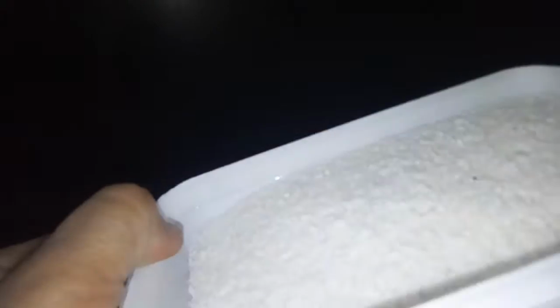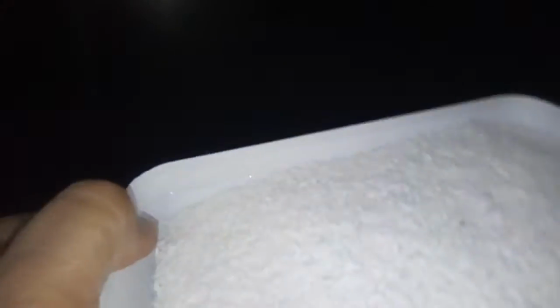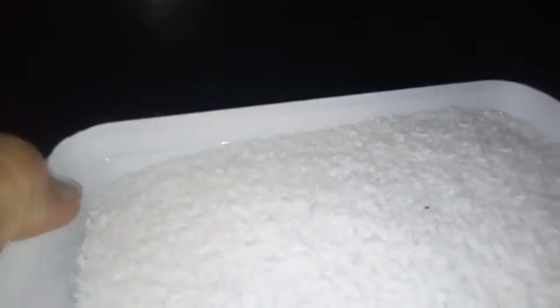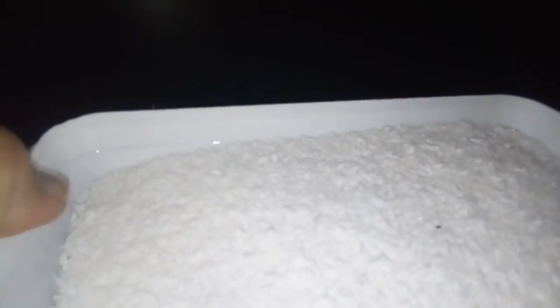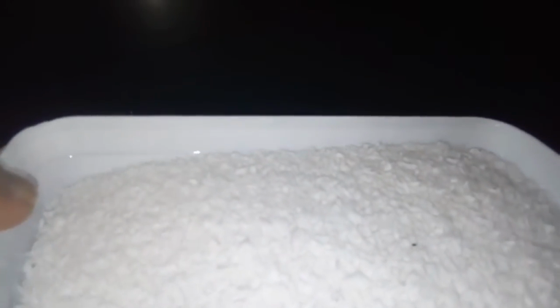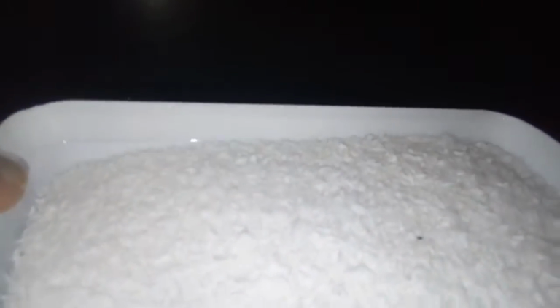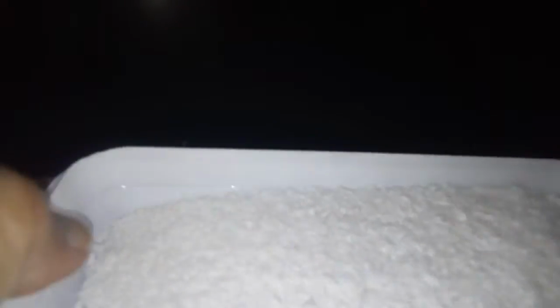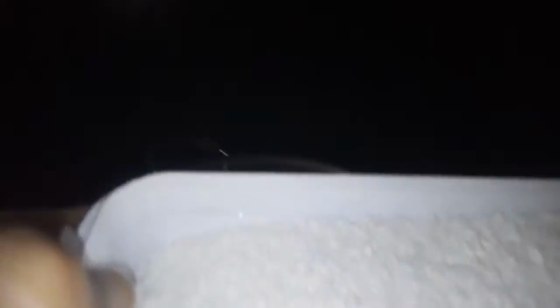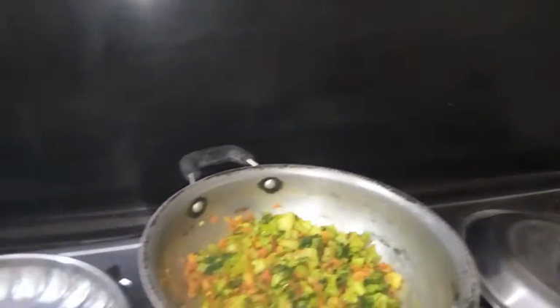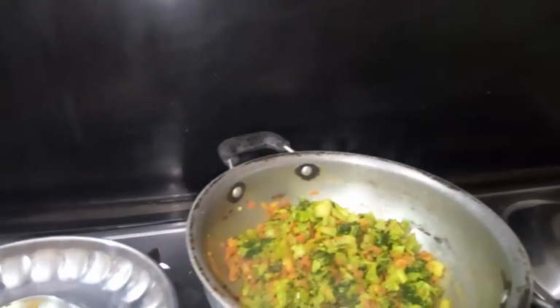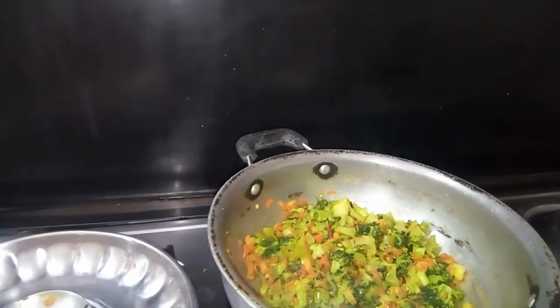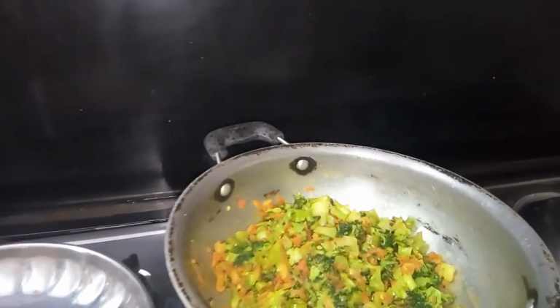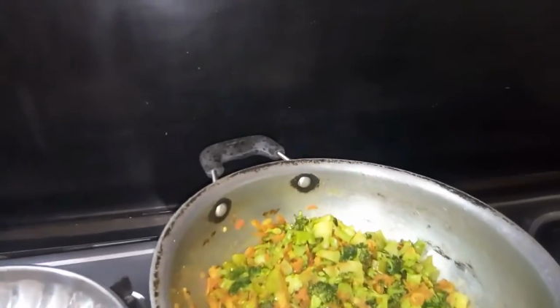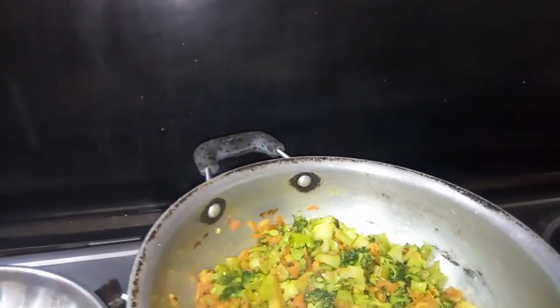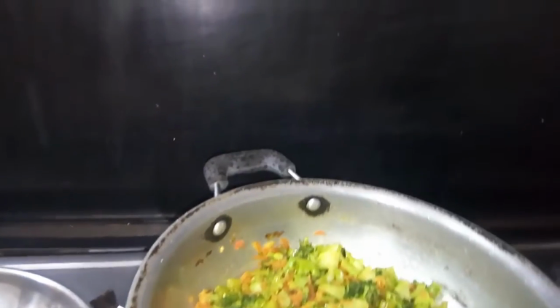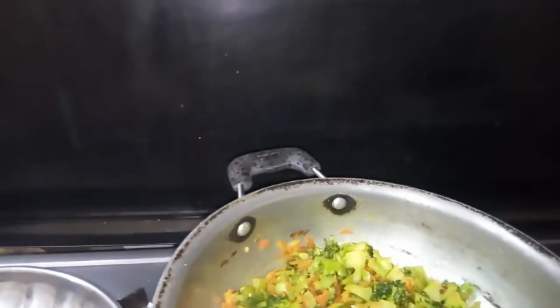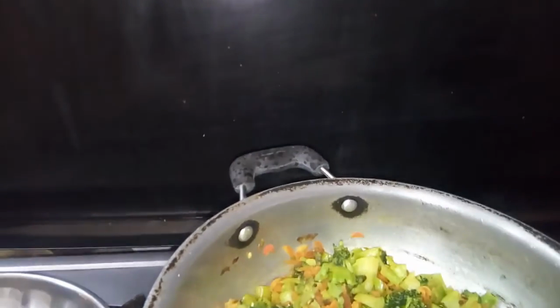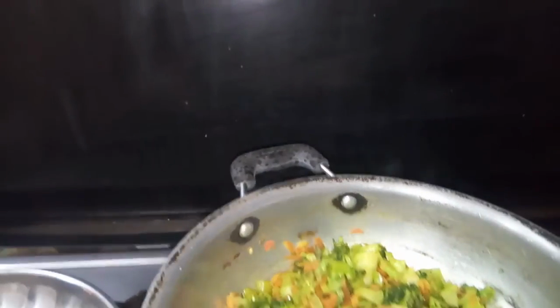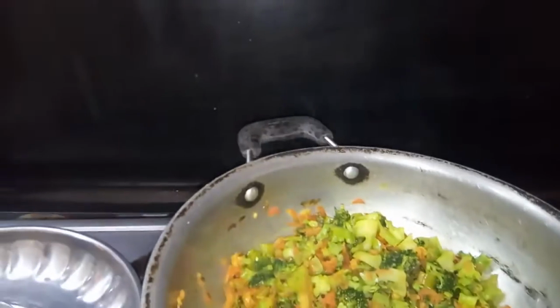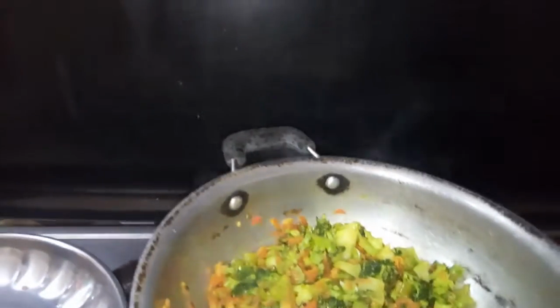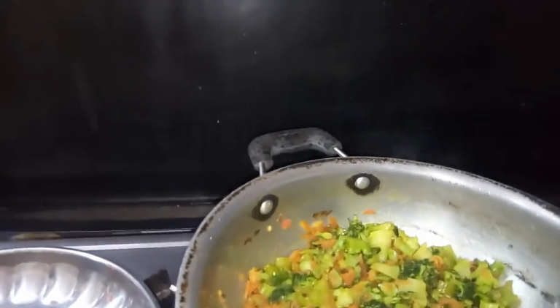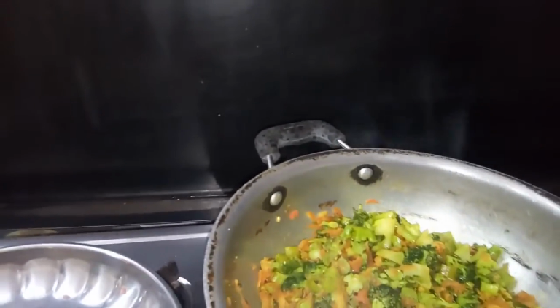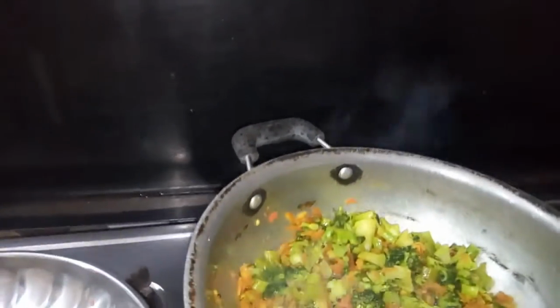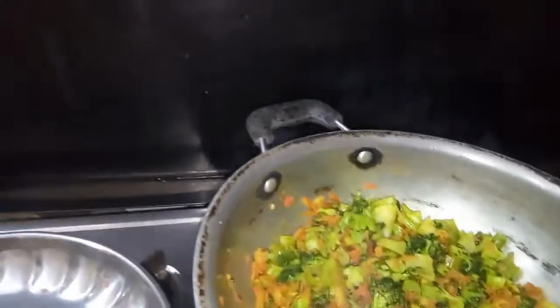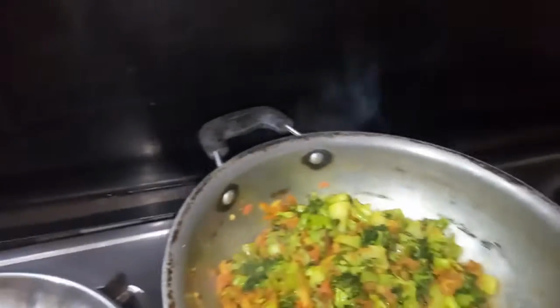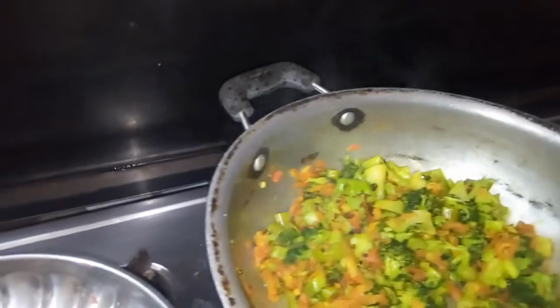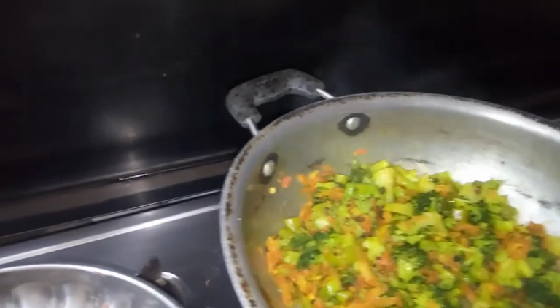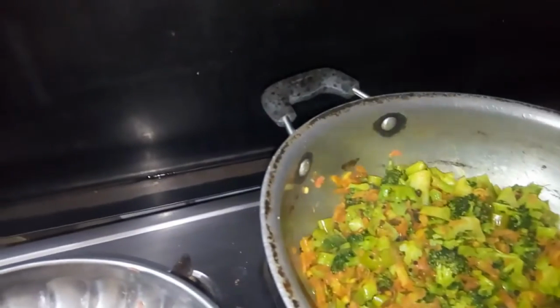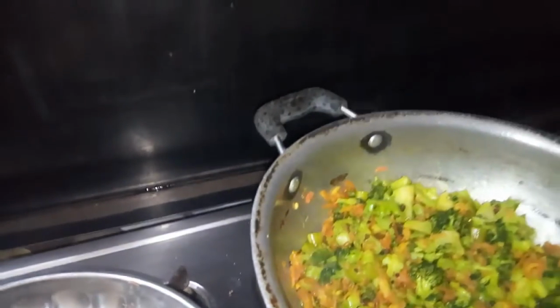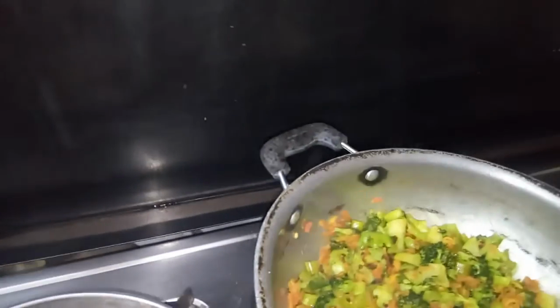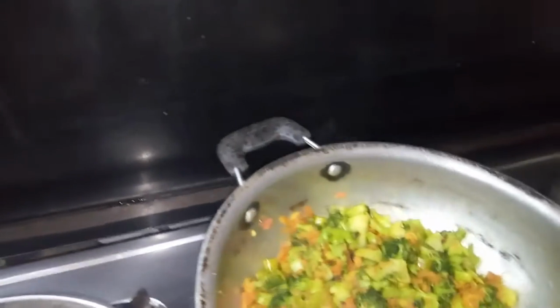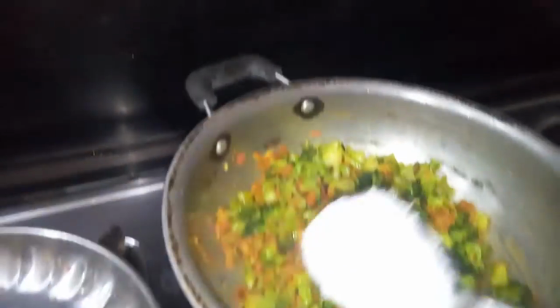This is a dry coconut powder, but the taste will enhance the taste.